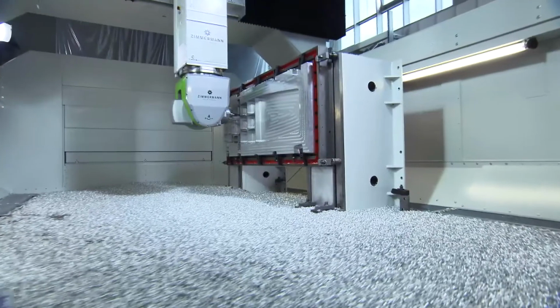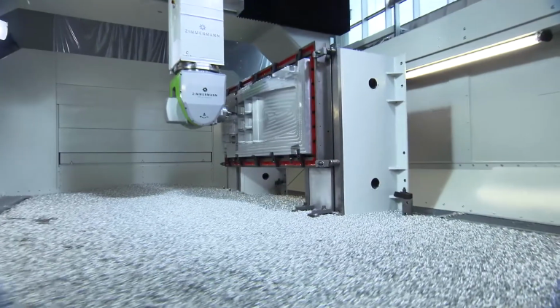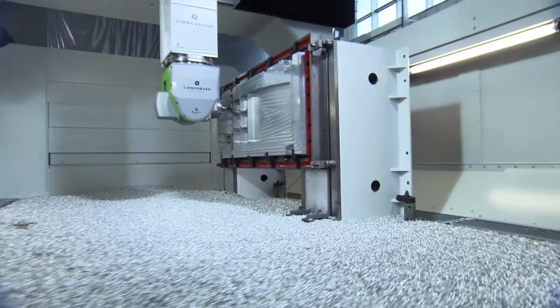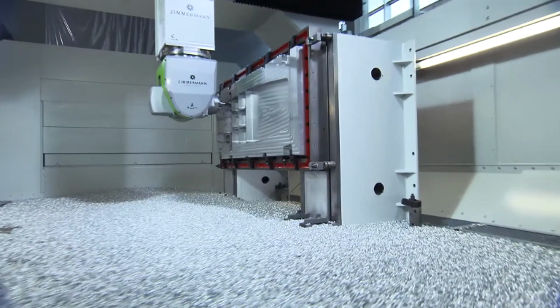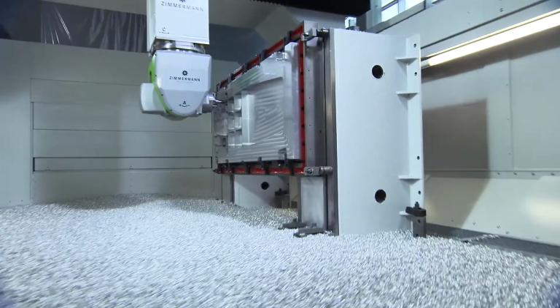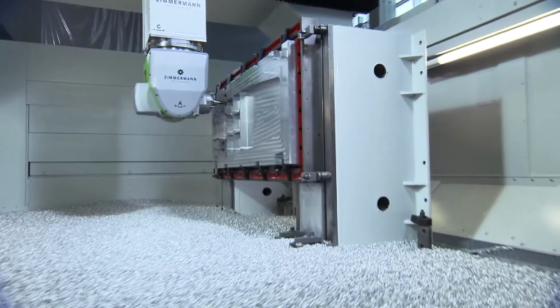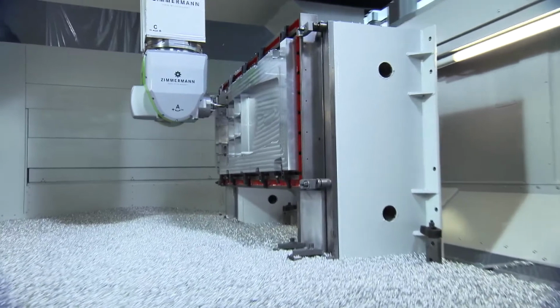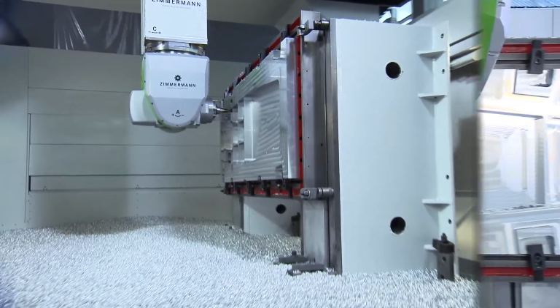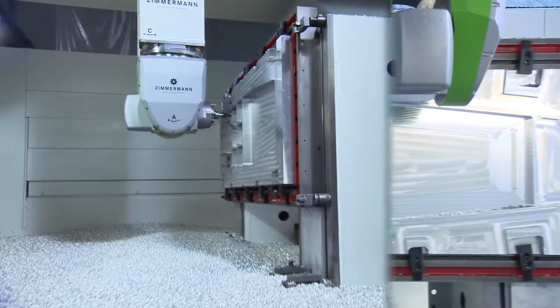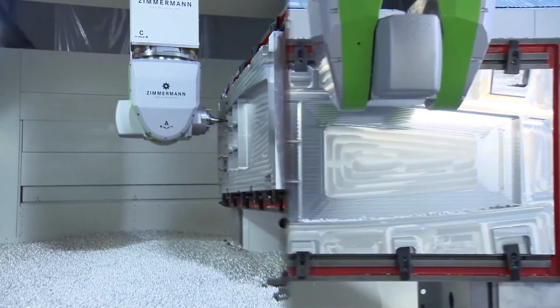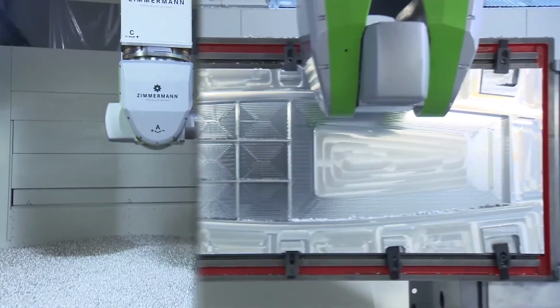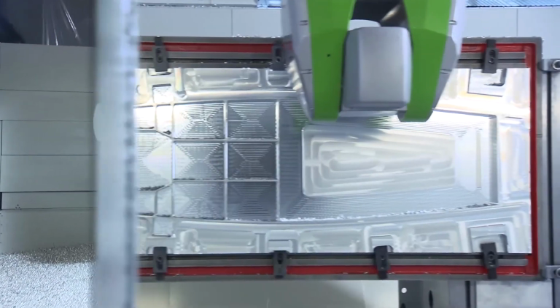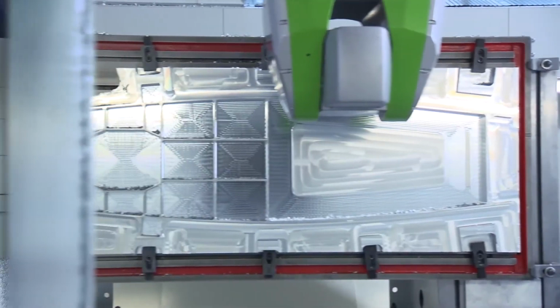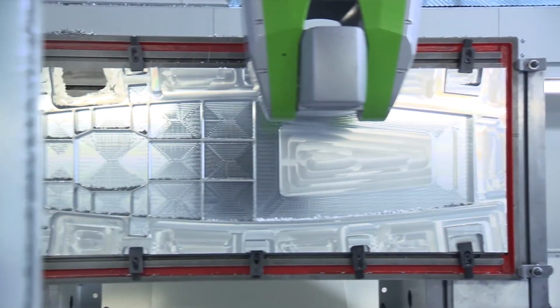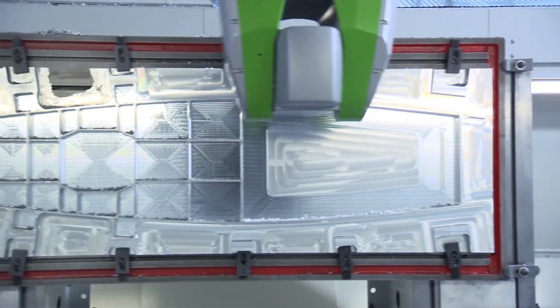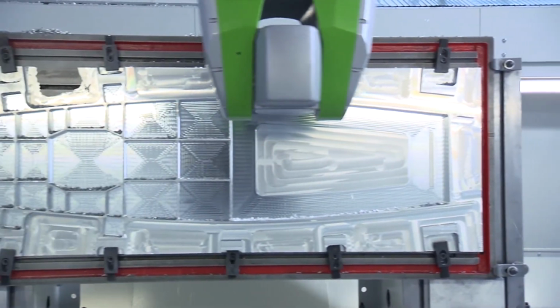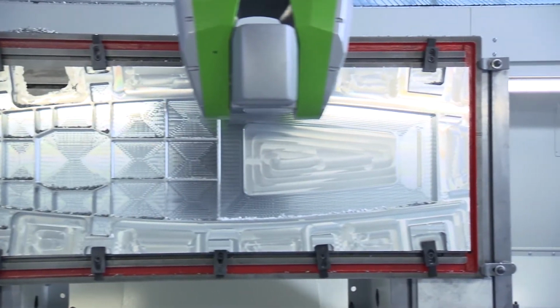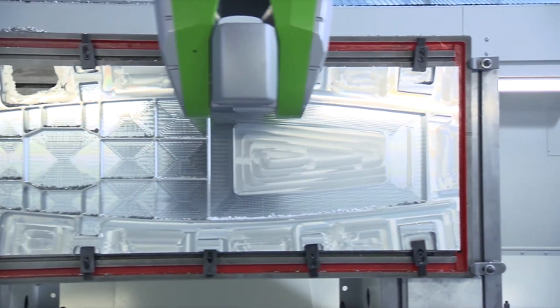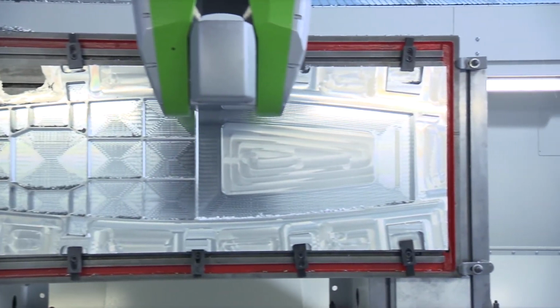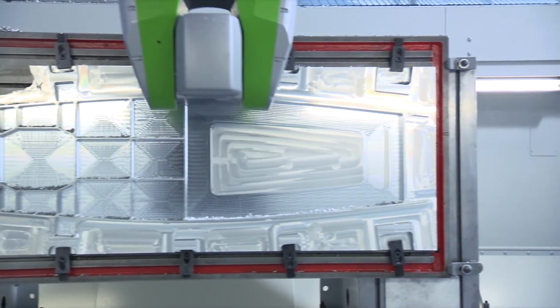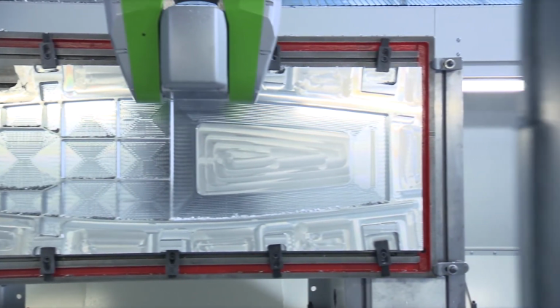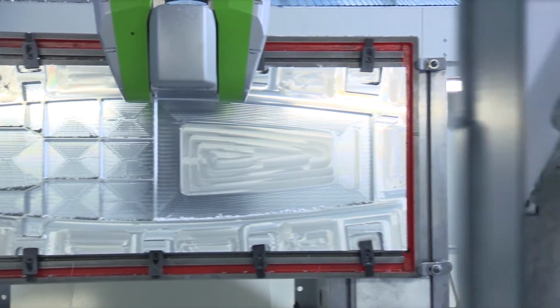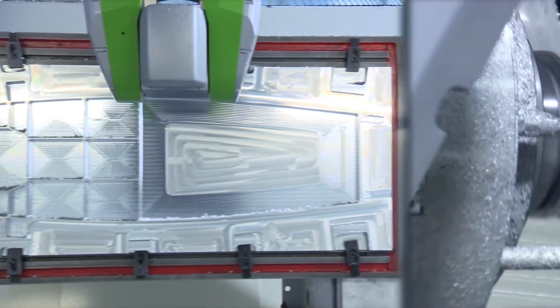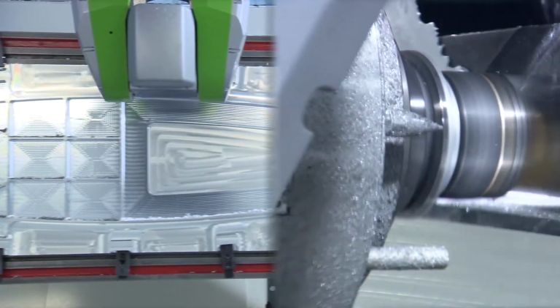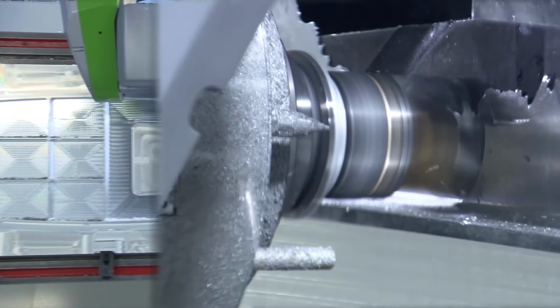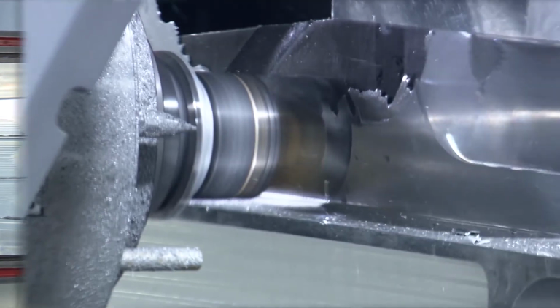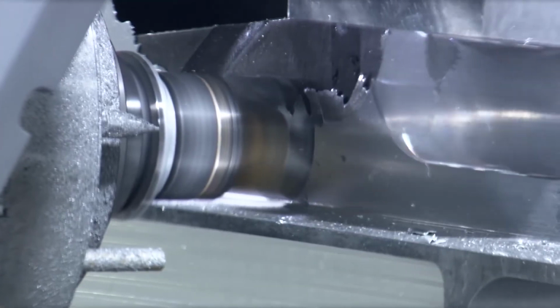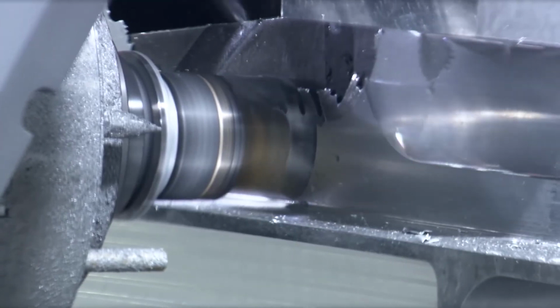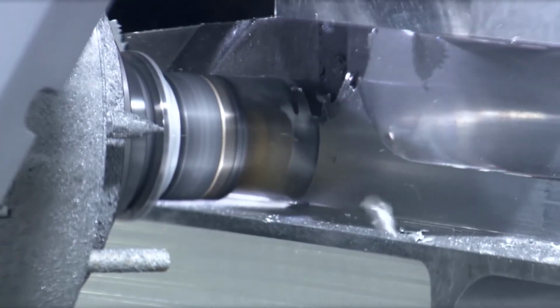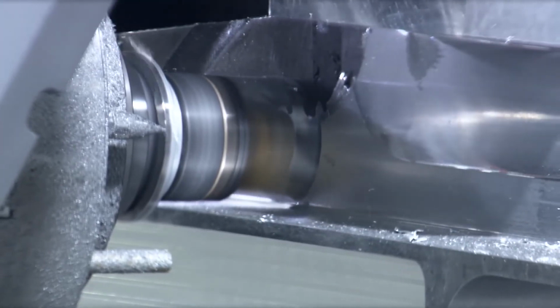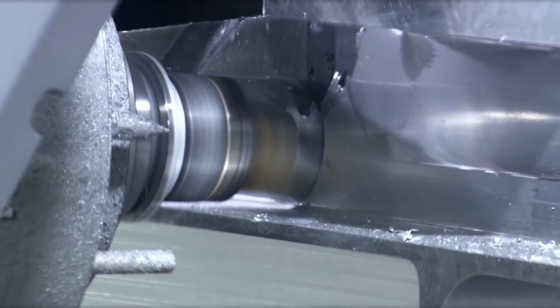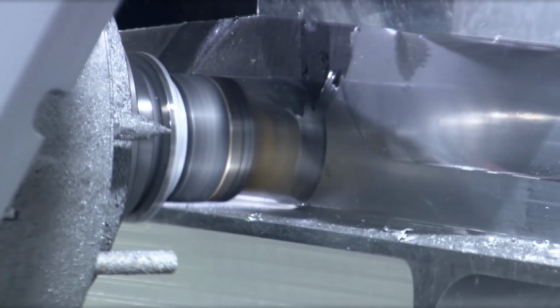At the same time, two rigid pre-loaded torque drives in the Zimmermann Milling Head VH20 assure any approach defined by the operator.